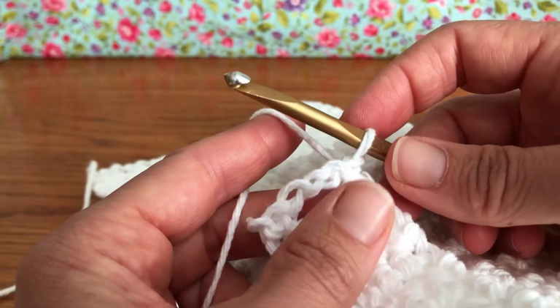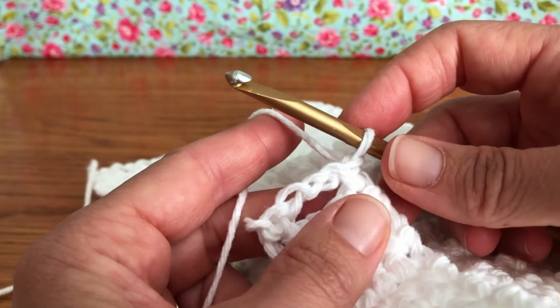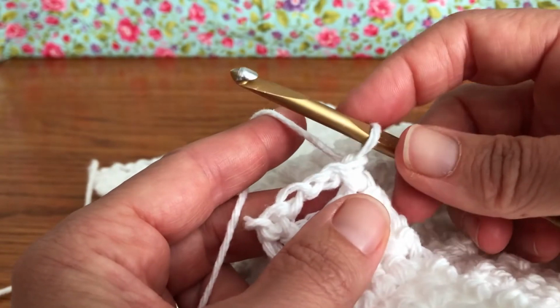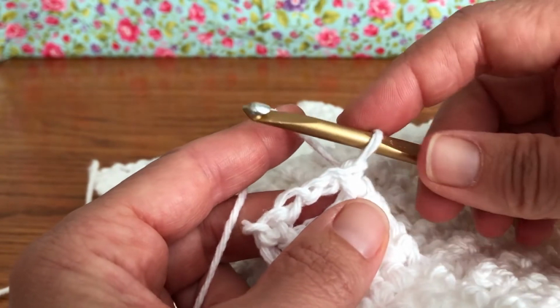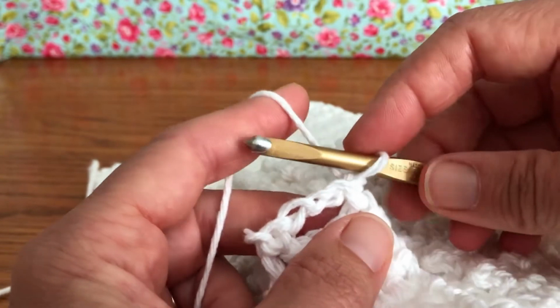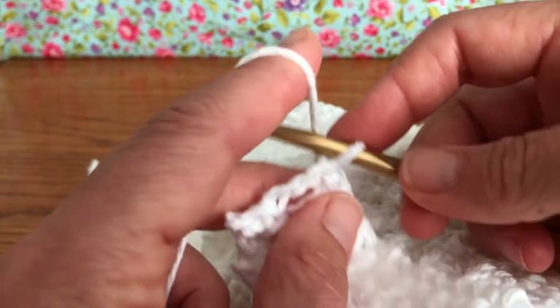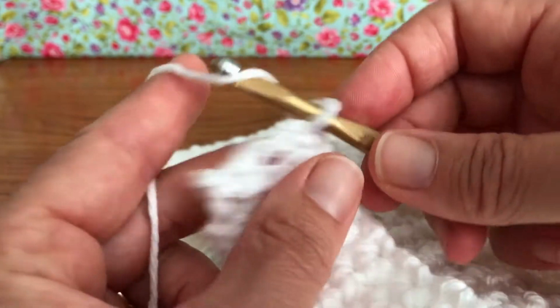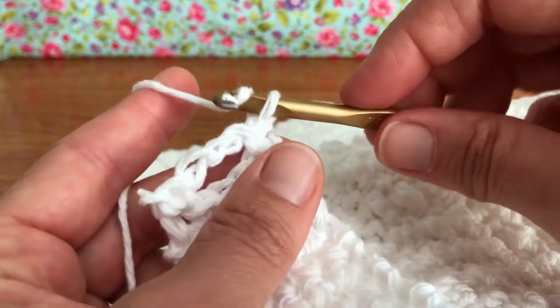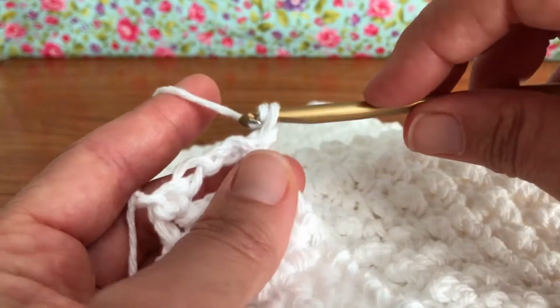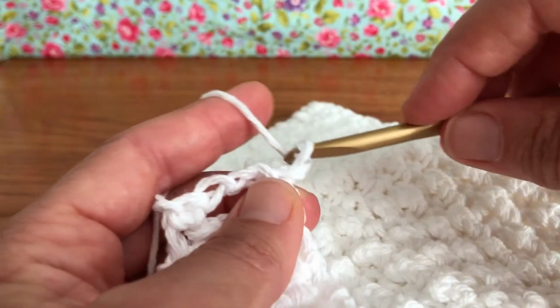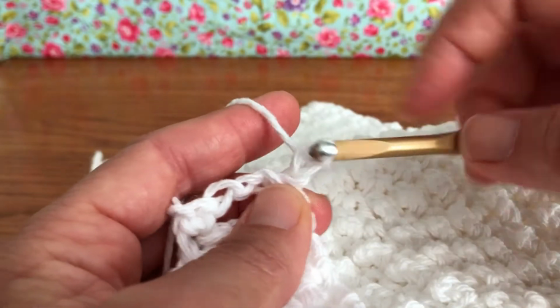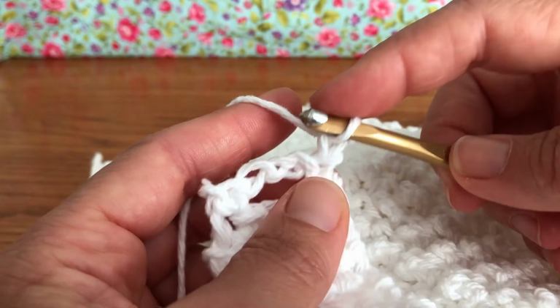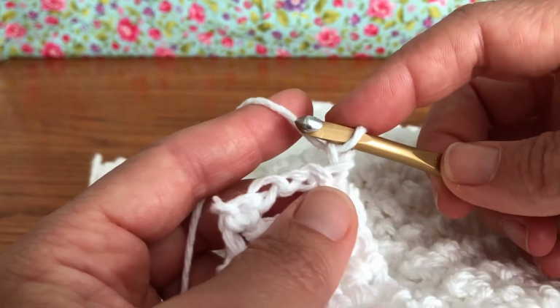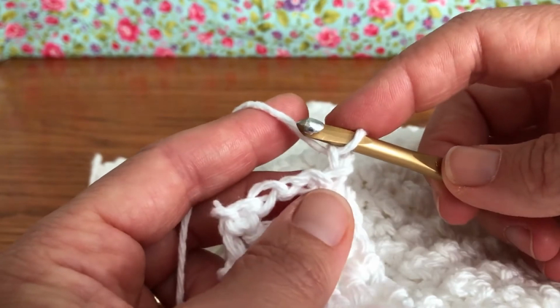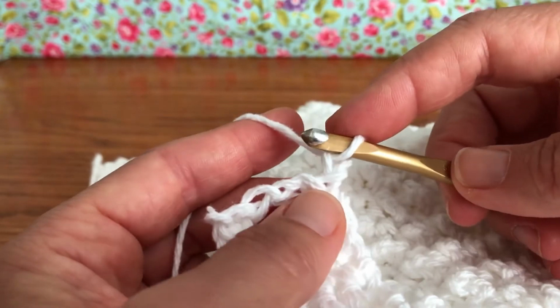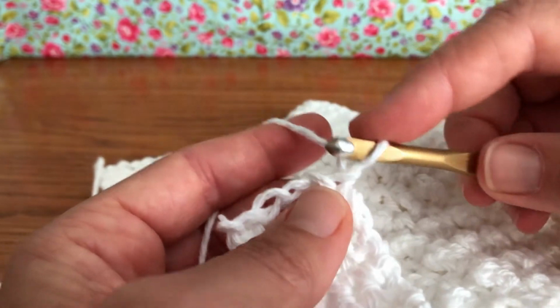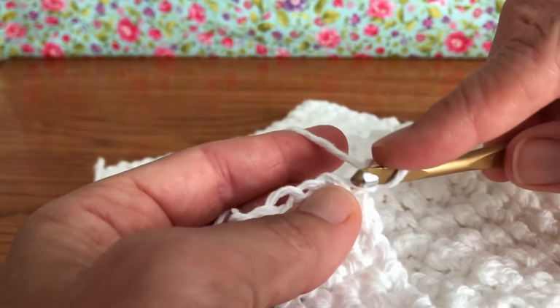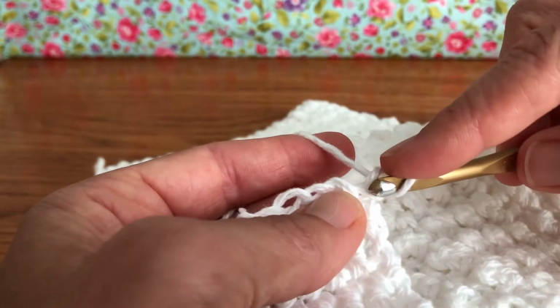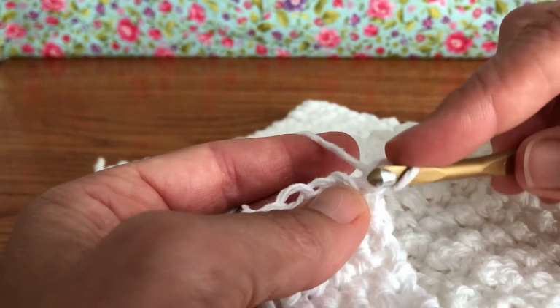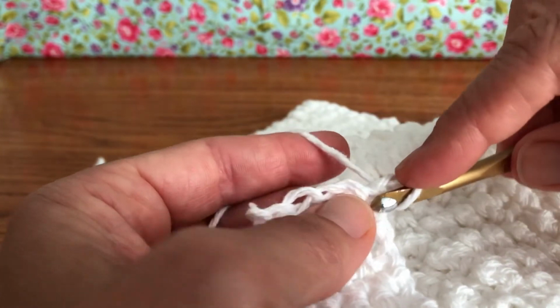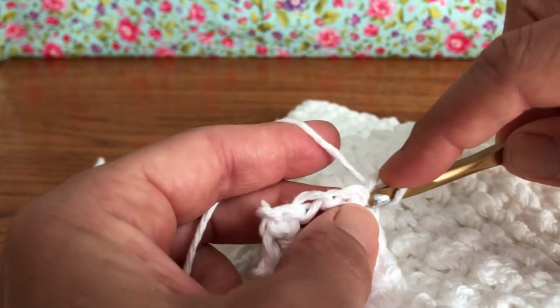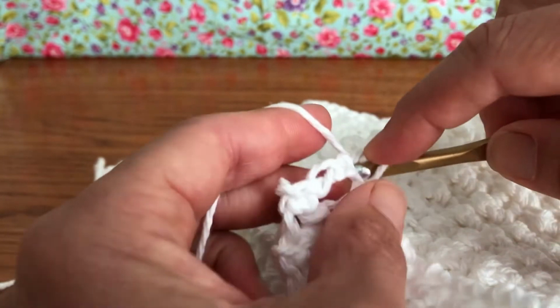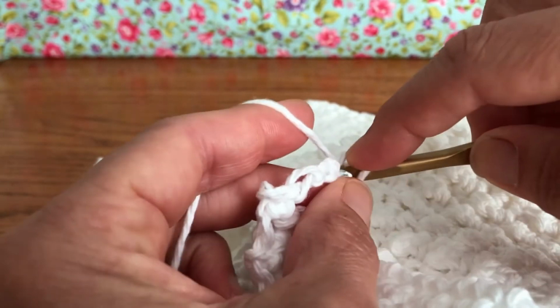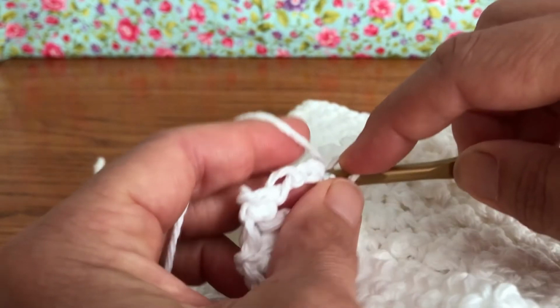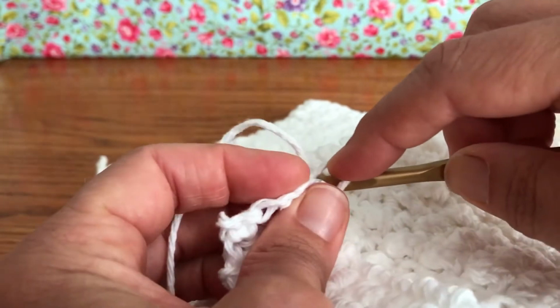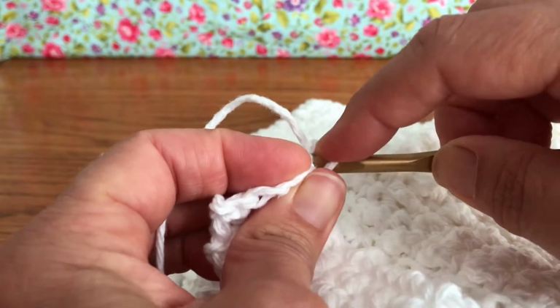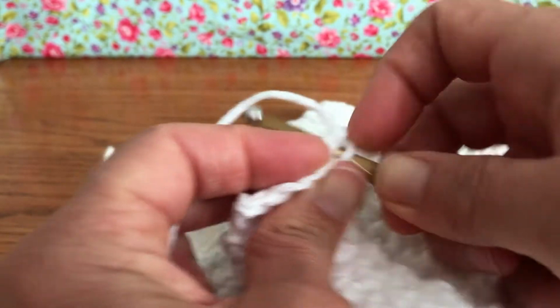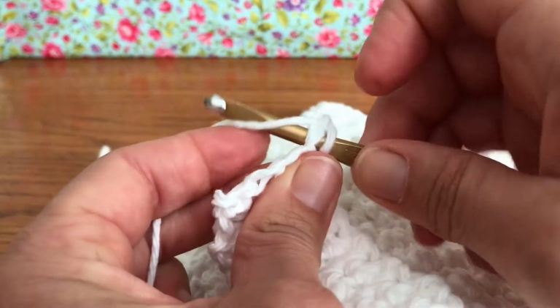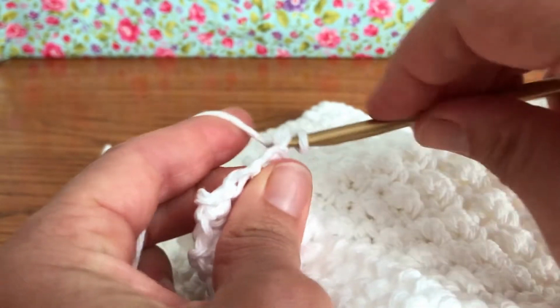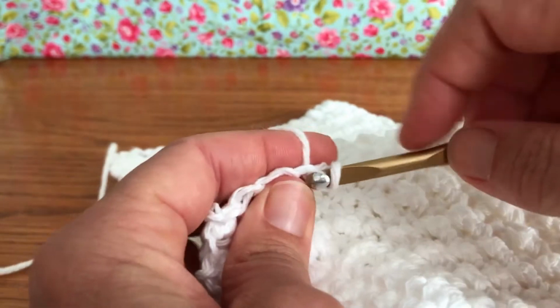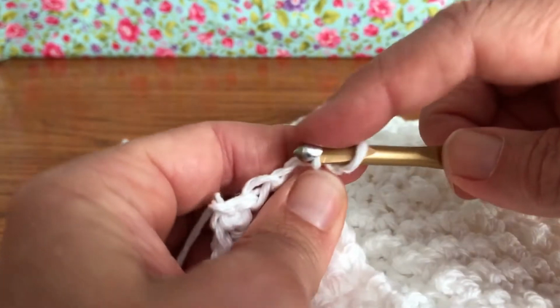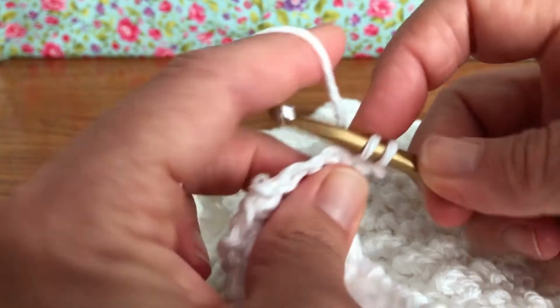We are working row 73. Row 73 says we're going to chain one, so we've turned our work, we've chained one, and in our first stitch — we're right here — we're gonna give it a single crochet, just like we've been doing.